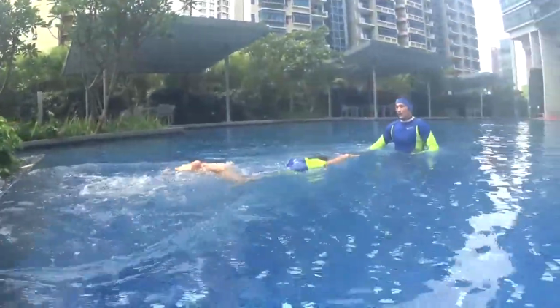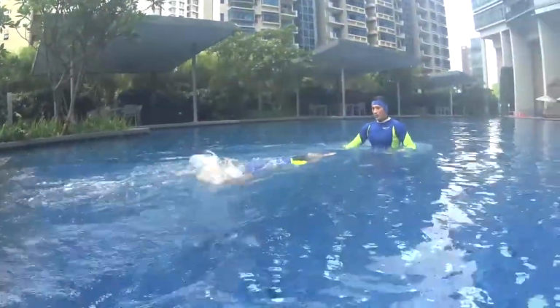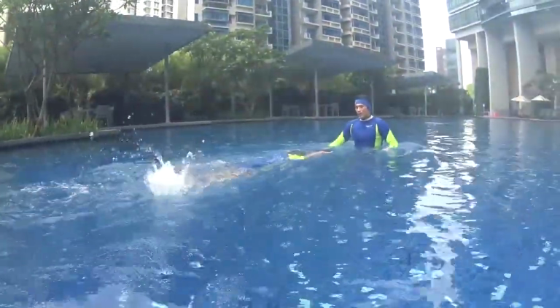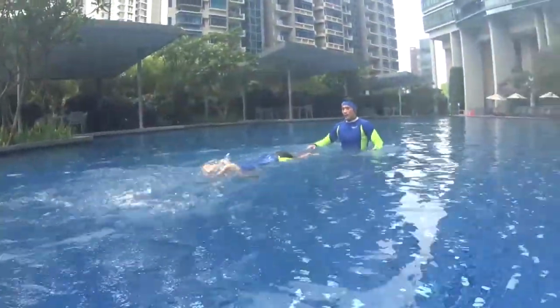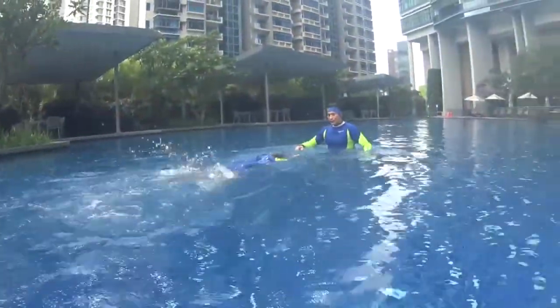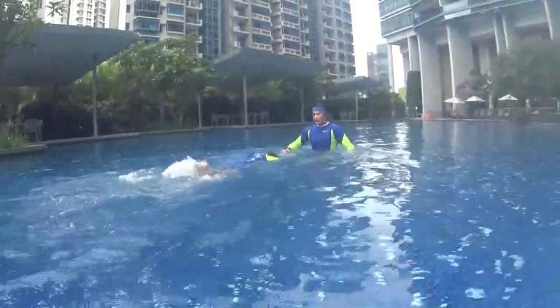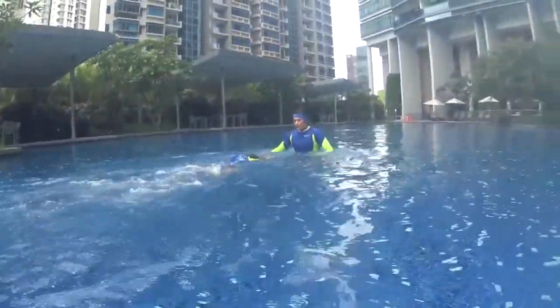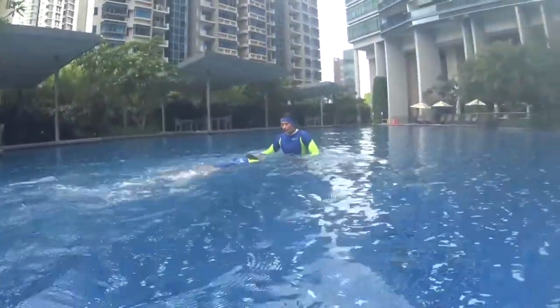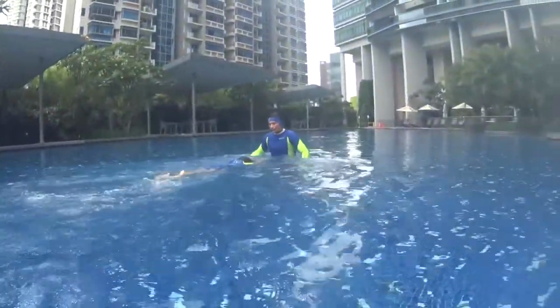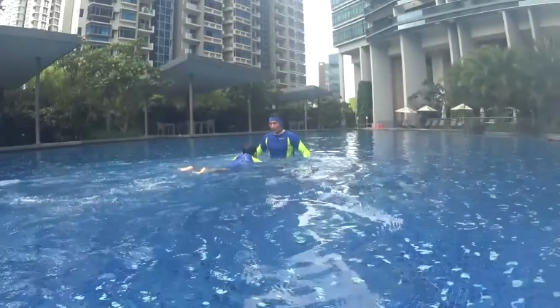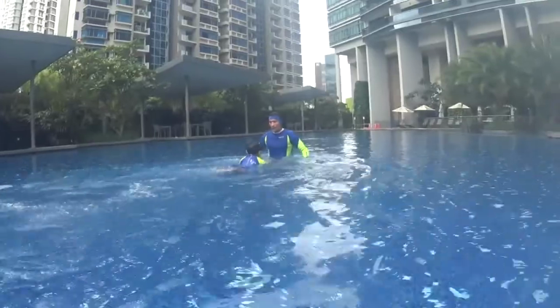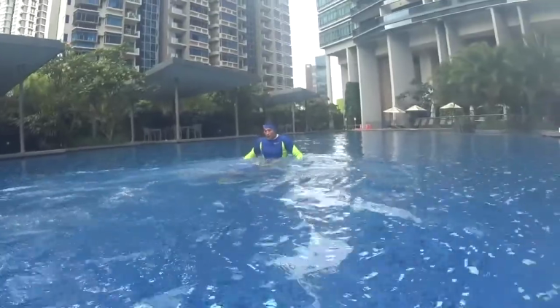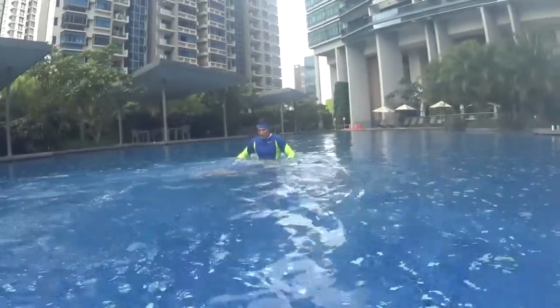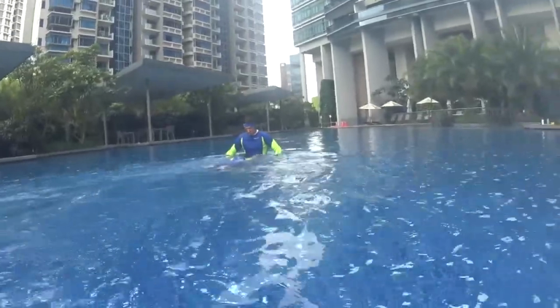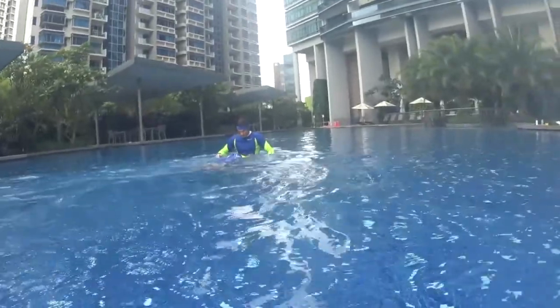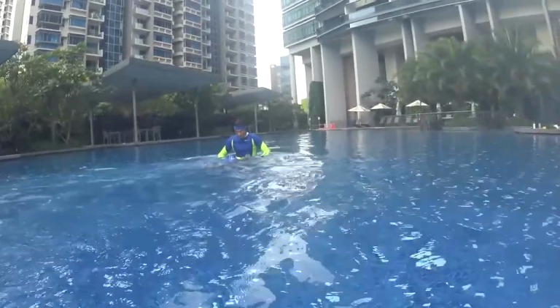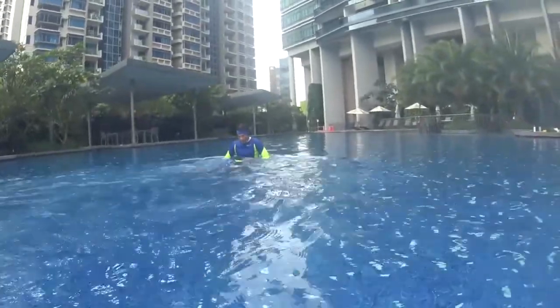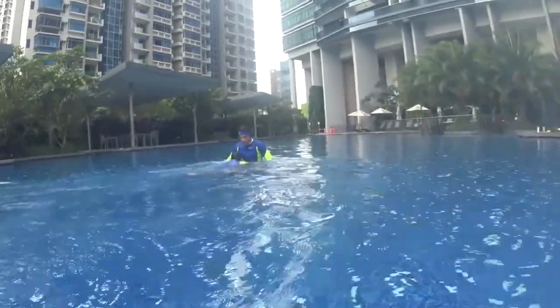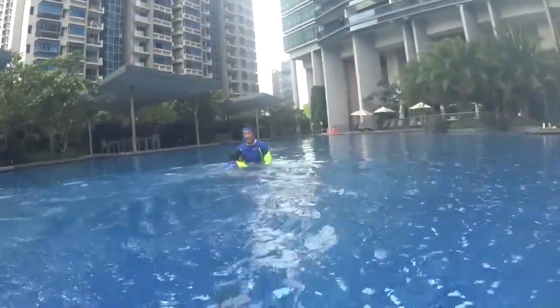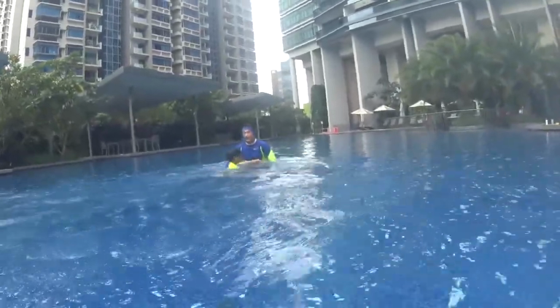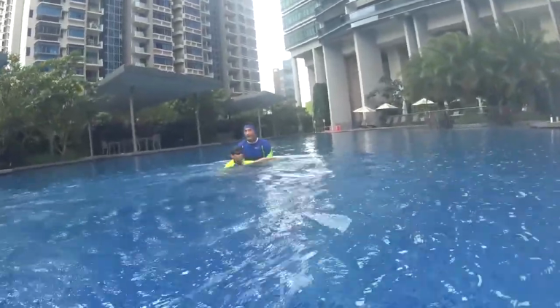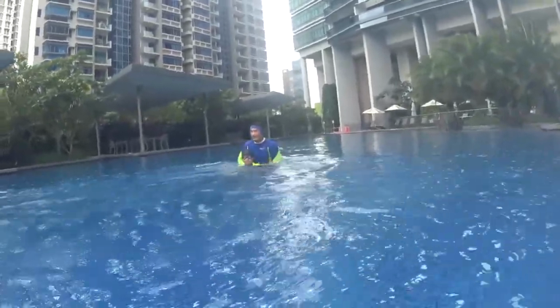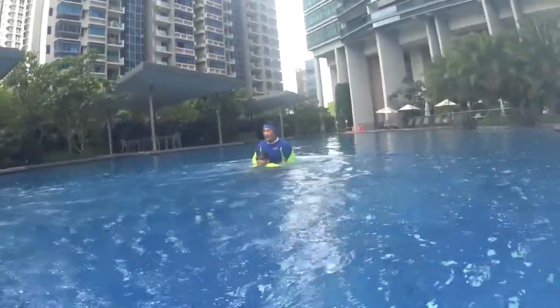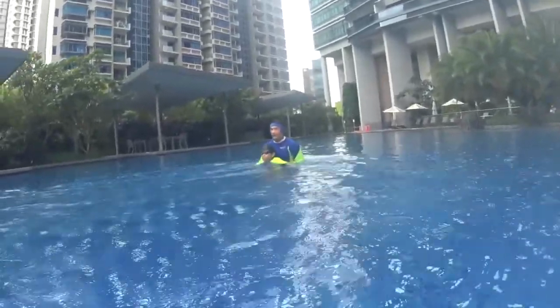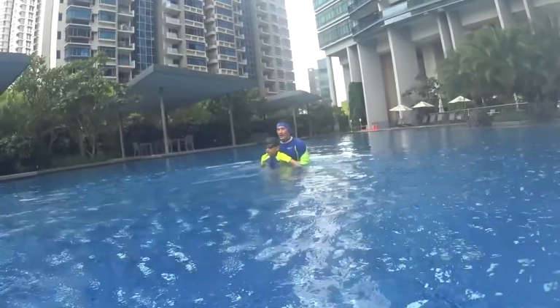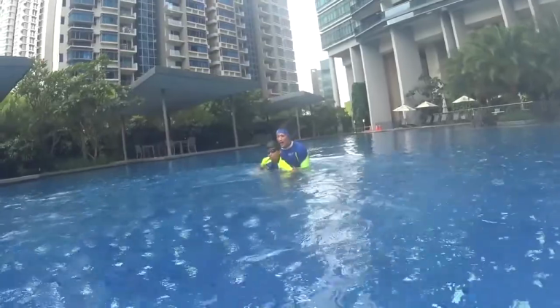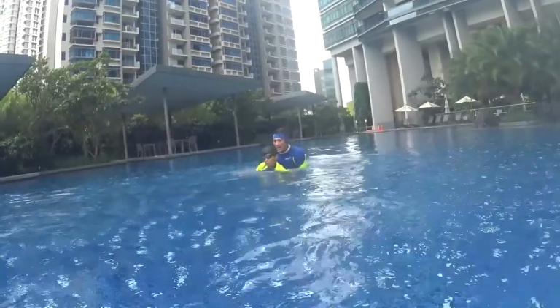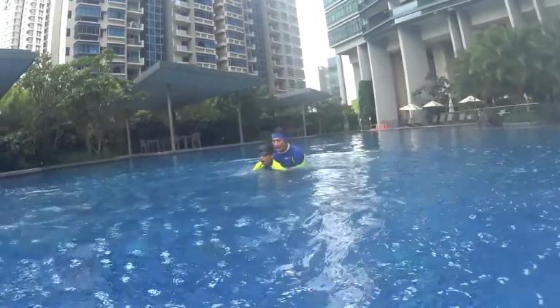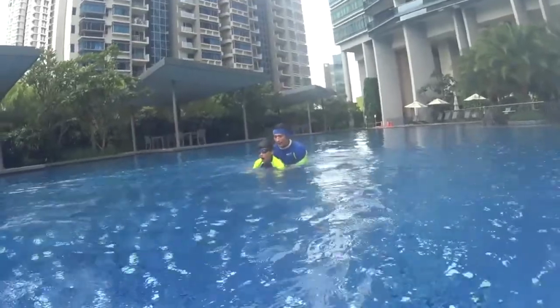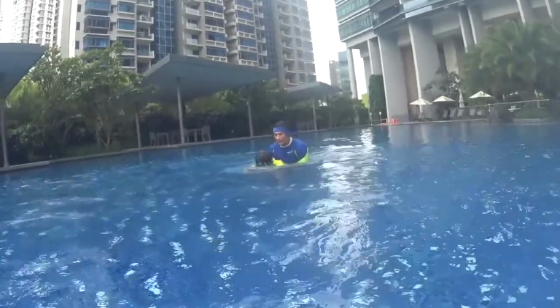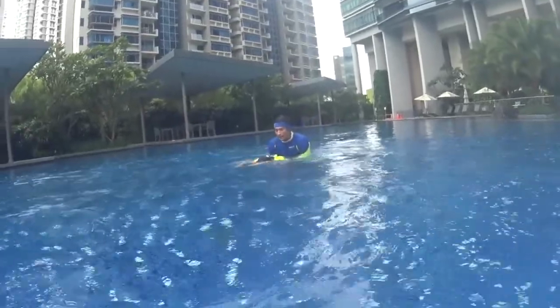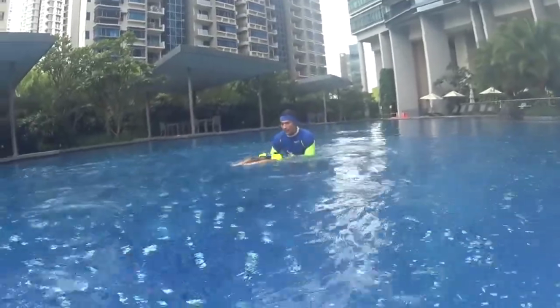One, two, three — breathe. And one, two — breathe. Very good. We go back slowly, and tap, push.